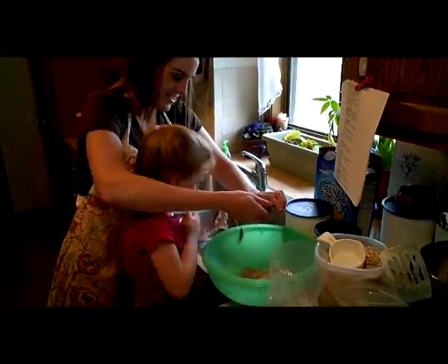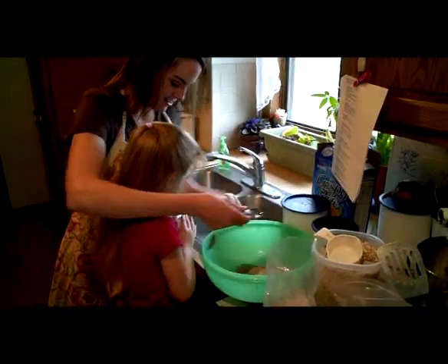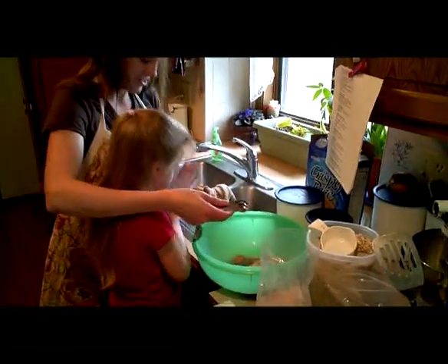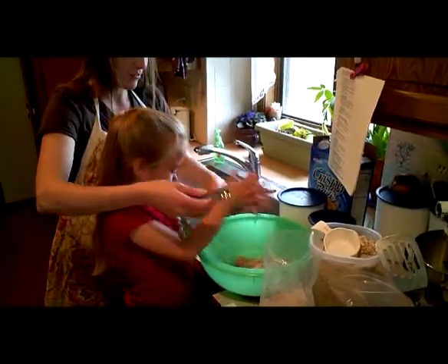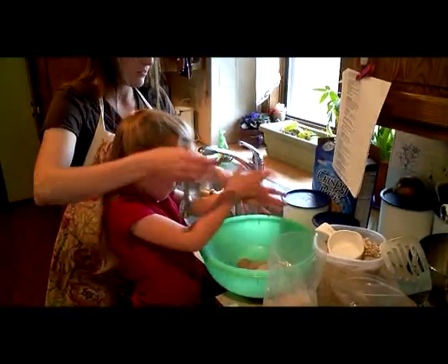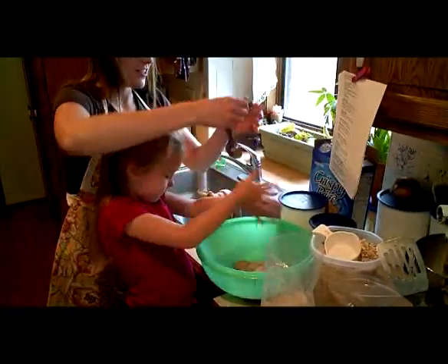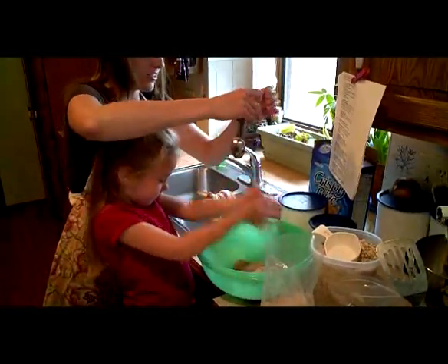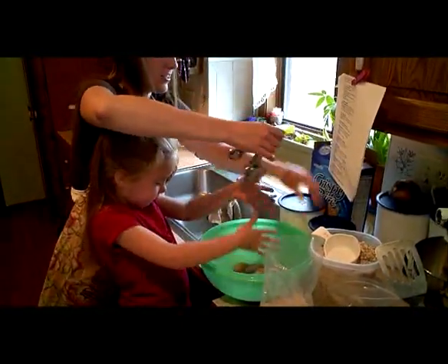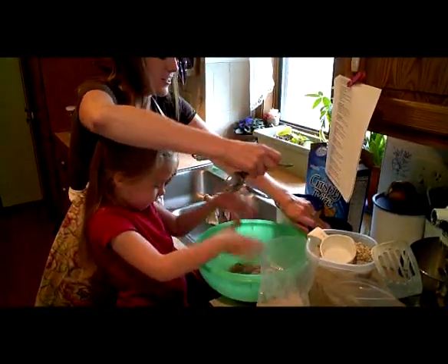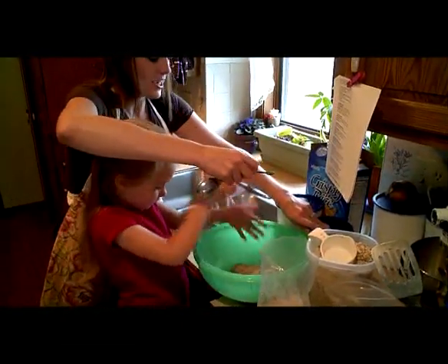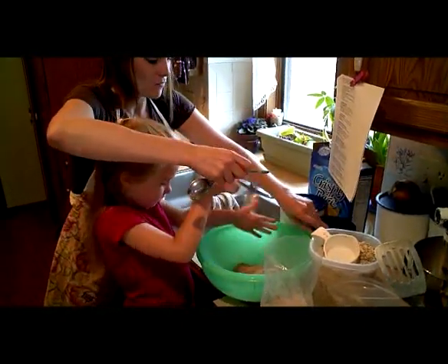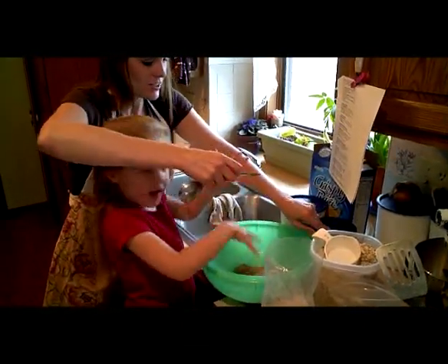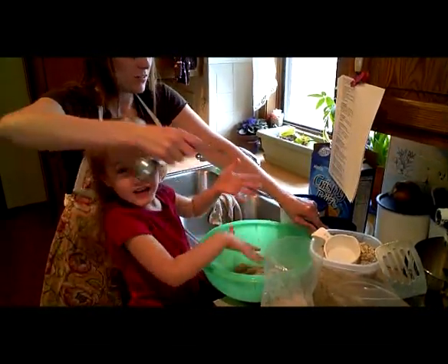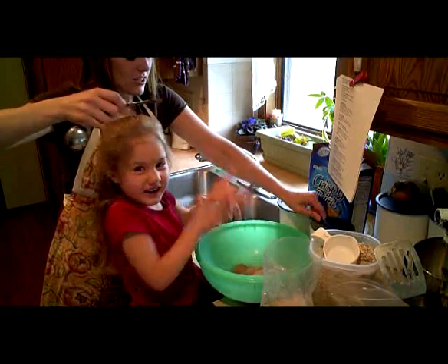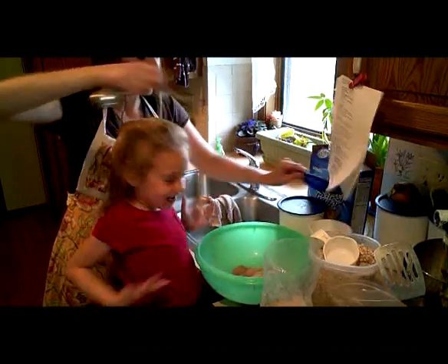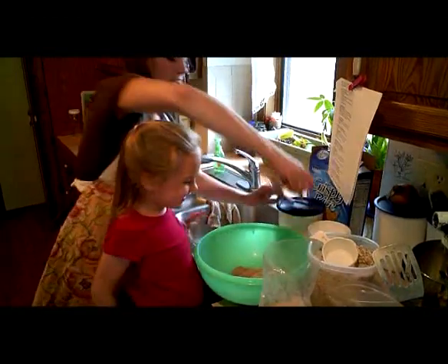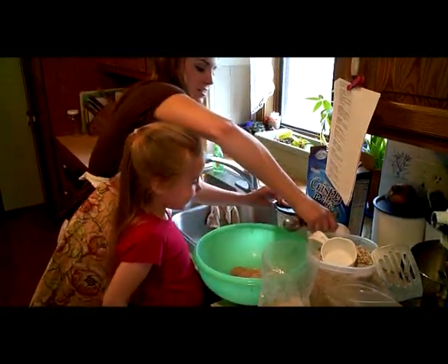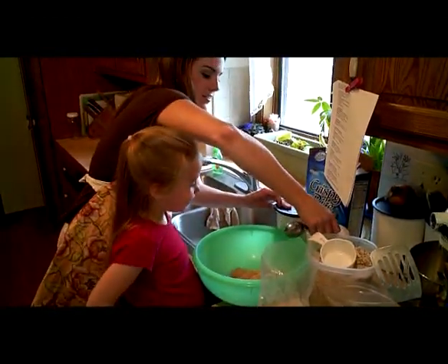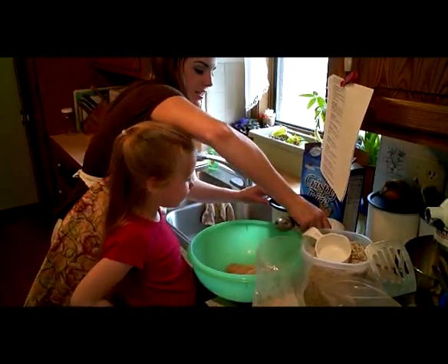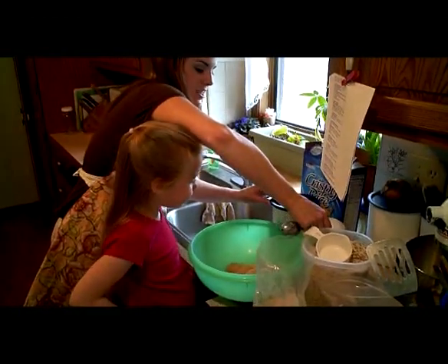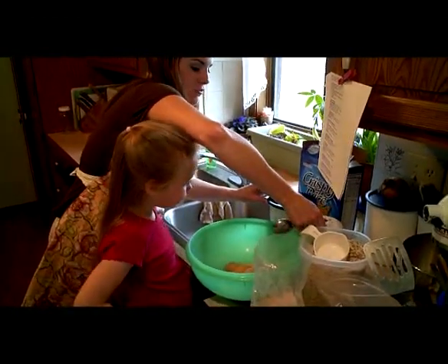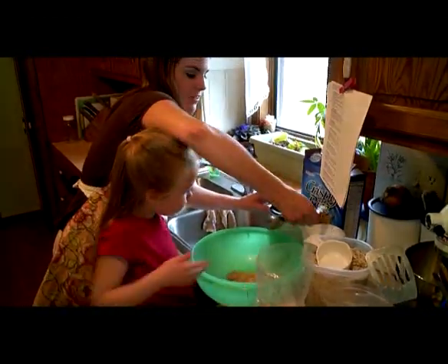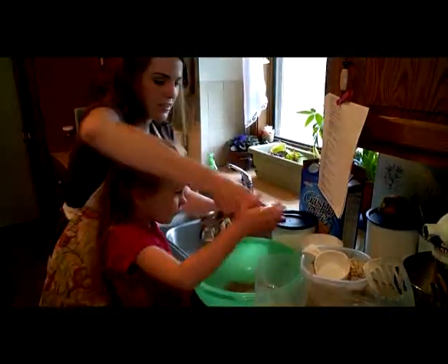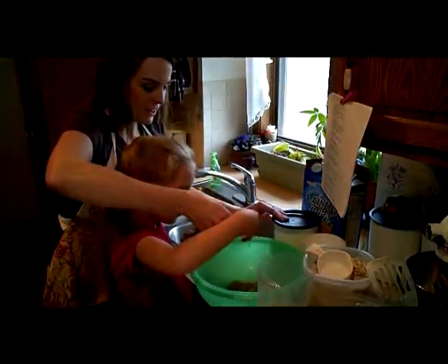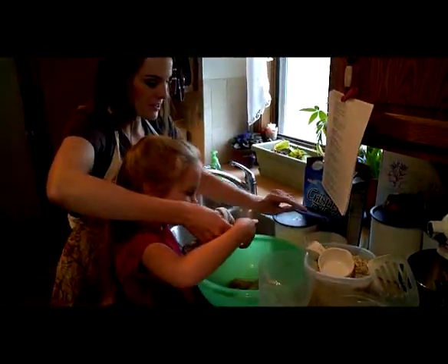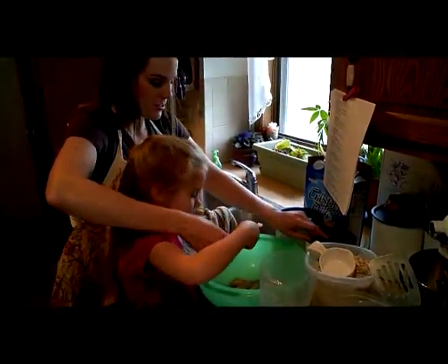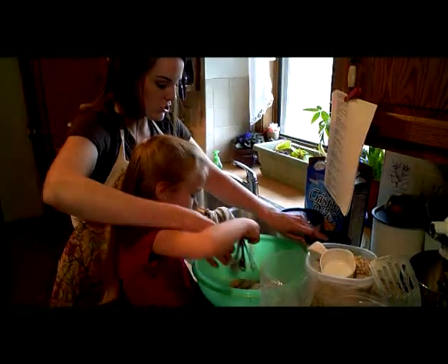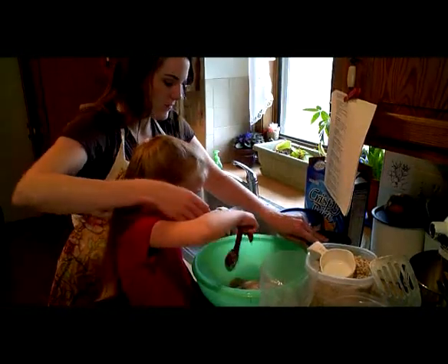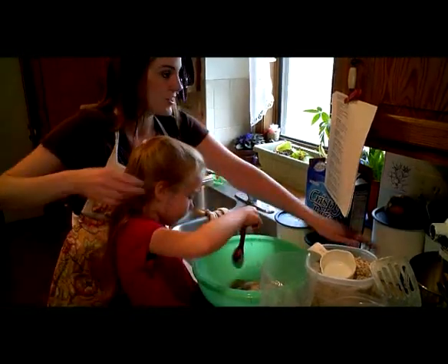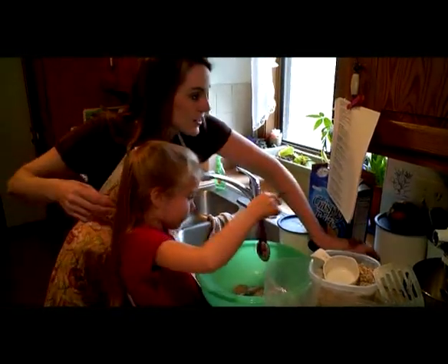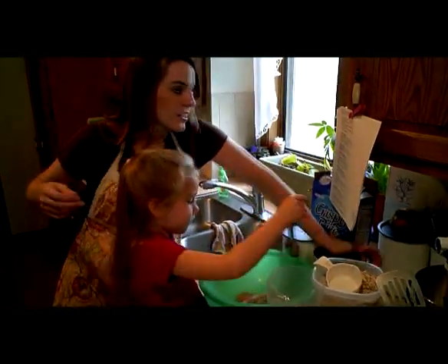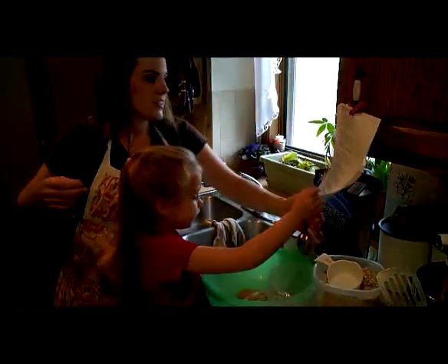Just dust your hands over the bowl to get all that sugar in there. Now we need a fourth of a teaspoon of salt. Salt gives extra flavor that helps us not need so much sugar.